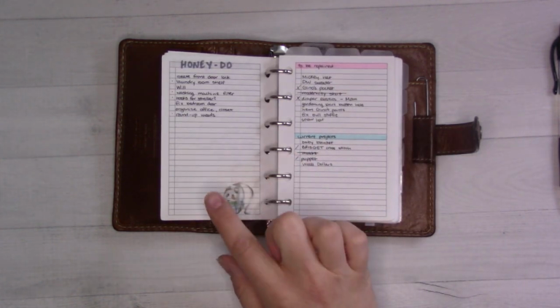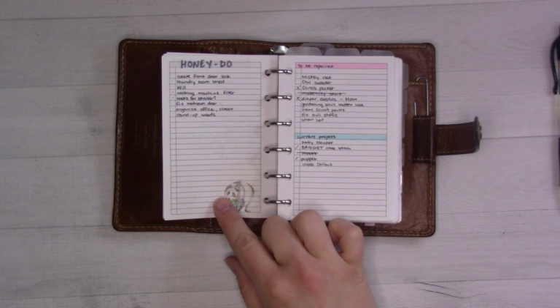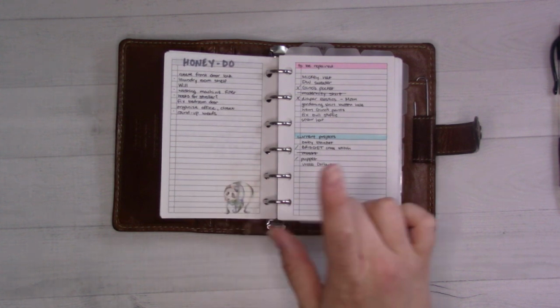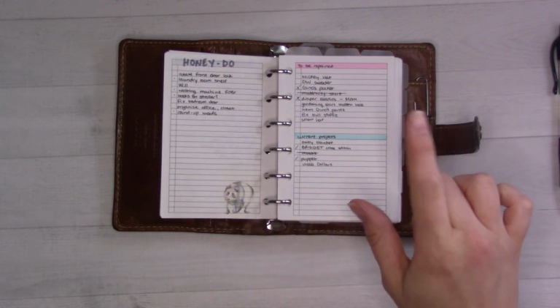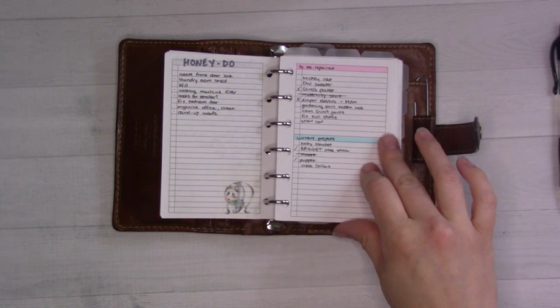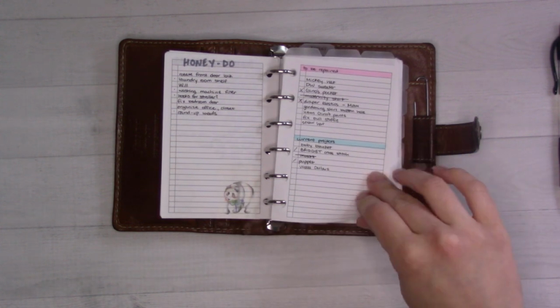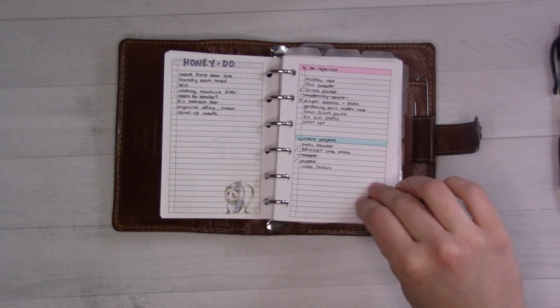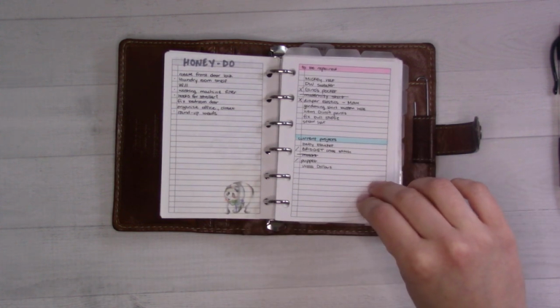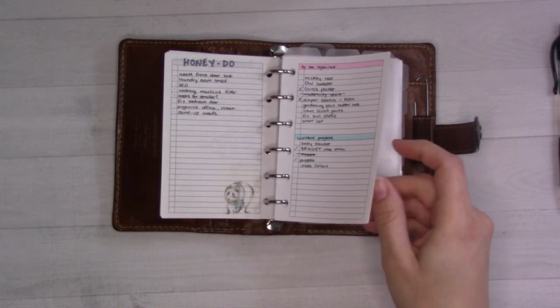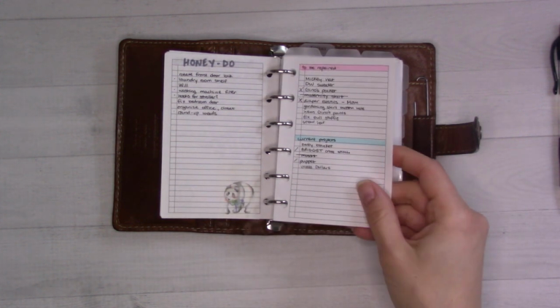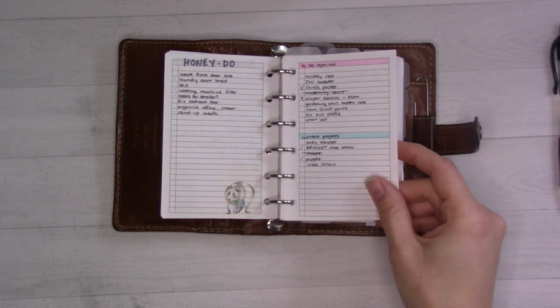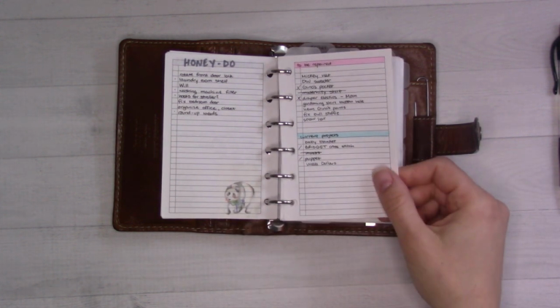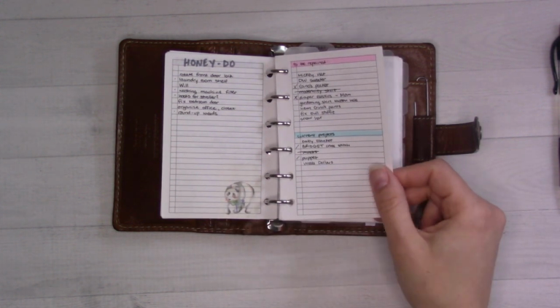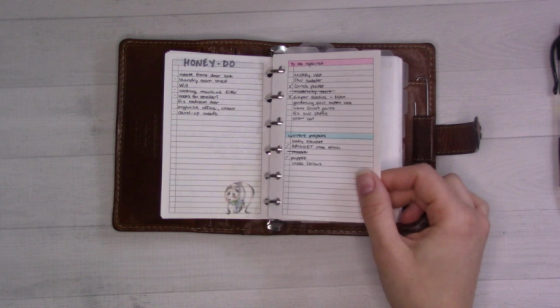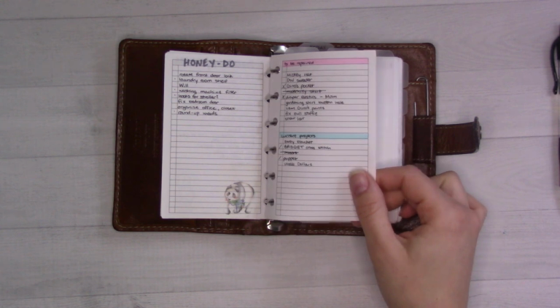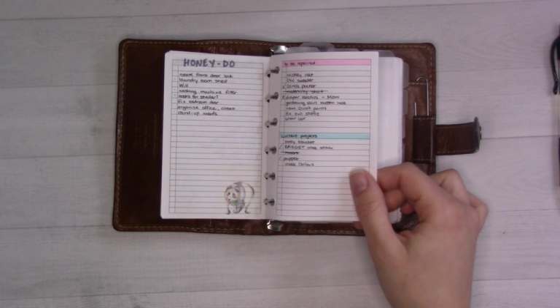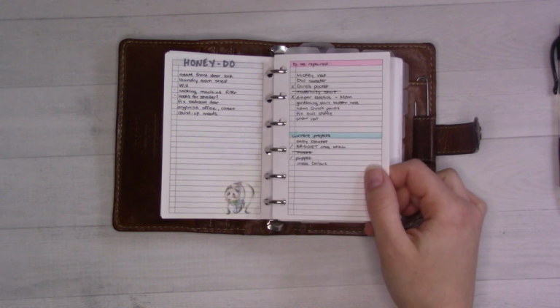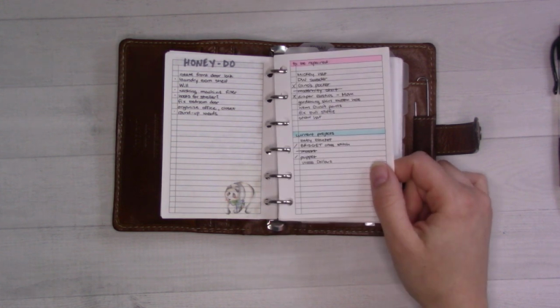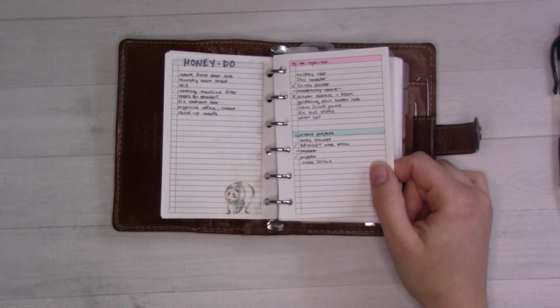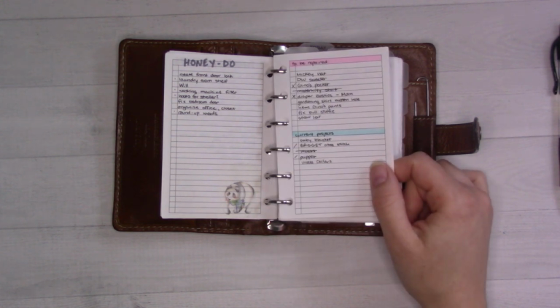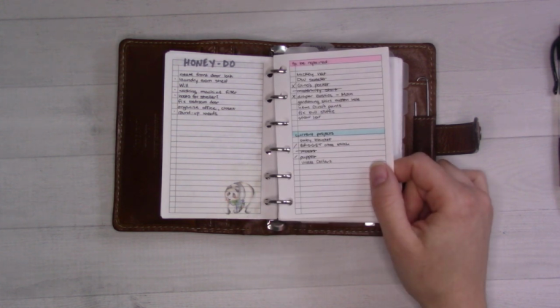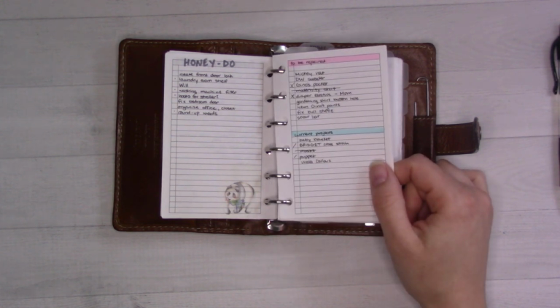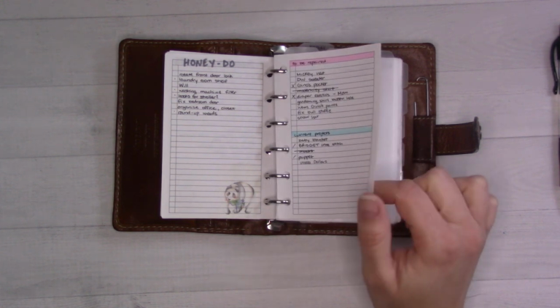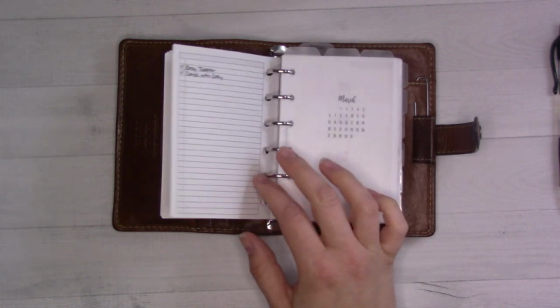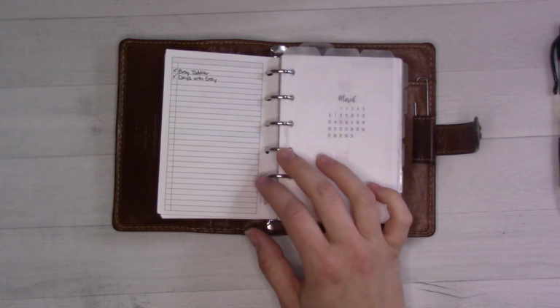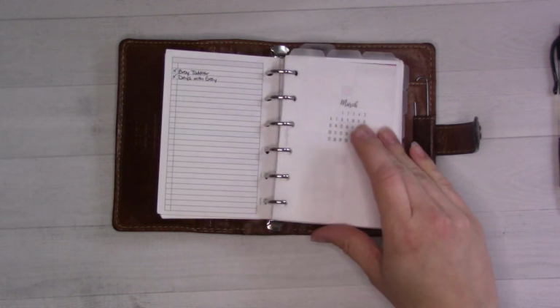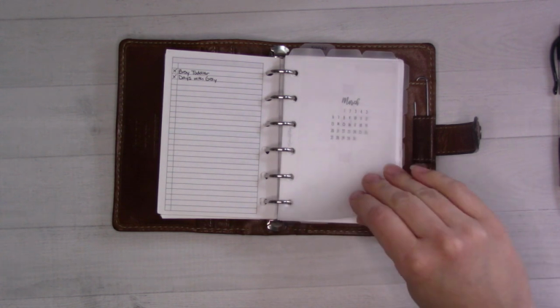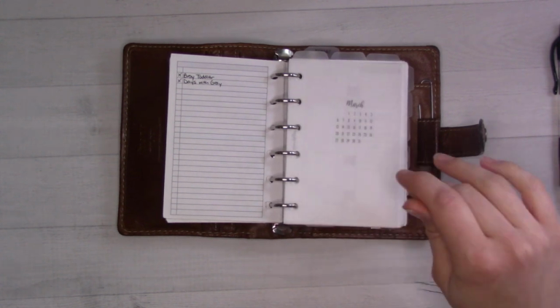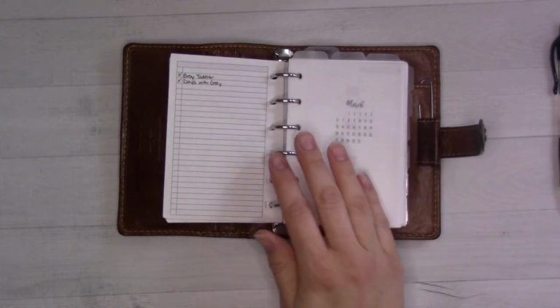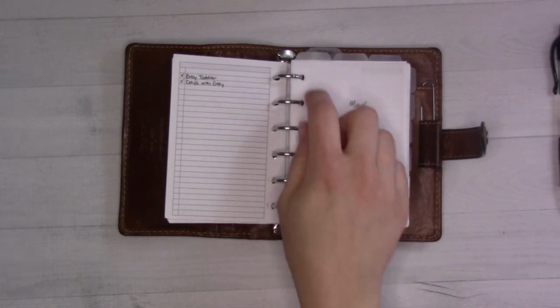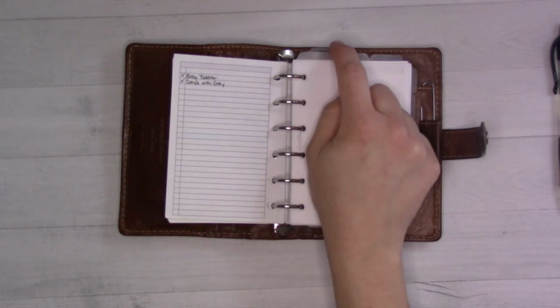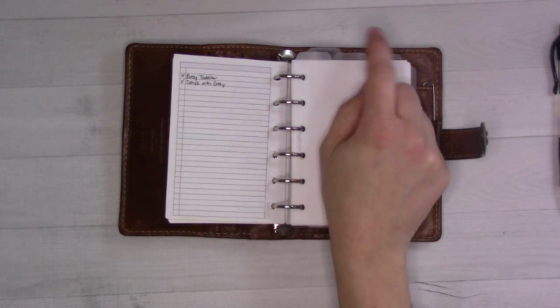I have a someday-maybe list, a honeydew list, and current craft projects — though this last one probably should just be remade and decided upon because I just don't really work on these as much as I should, or at all. Then we get to the top tabs — there are three top tabs for month, week, and day.